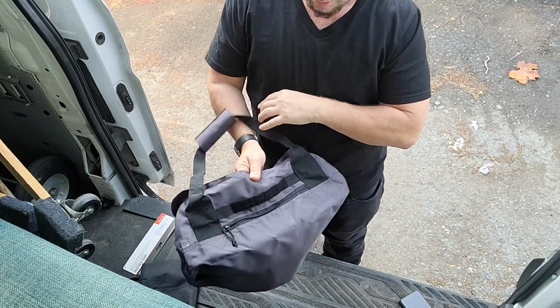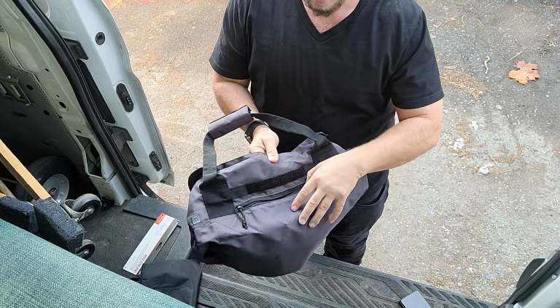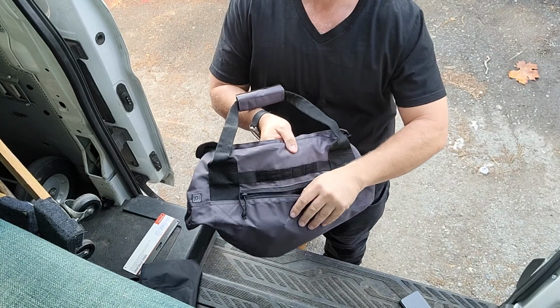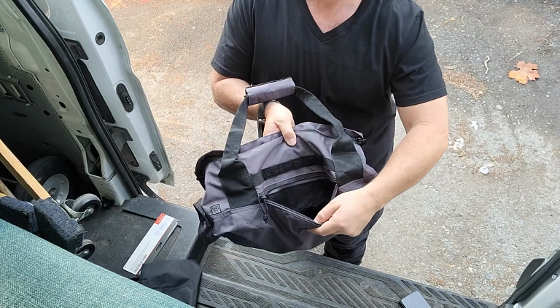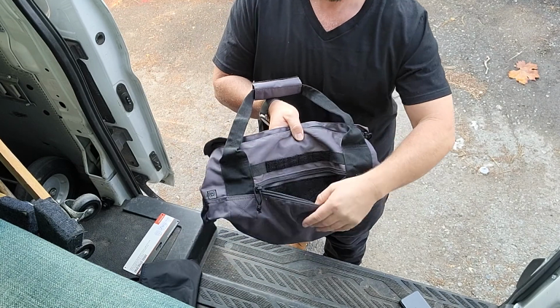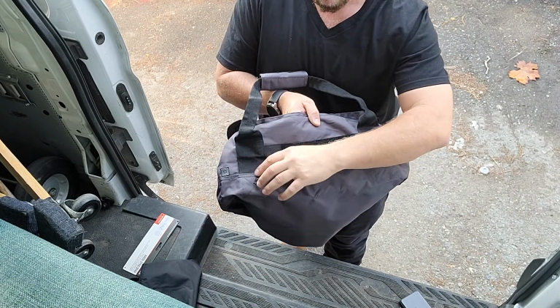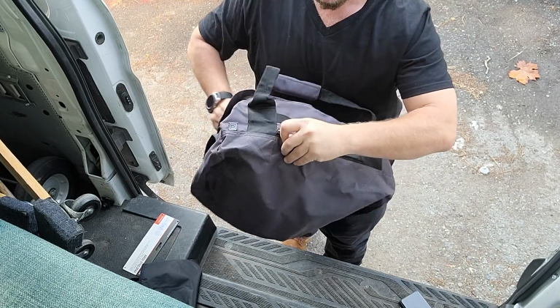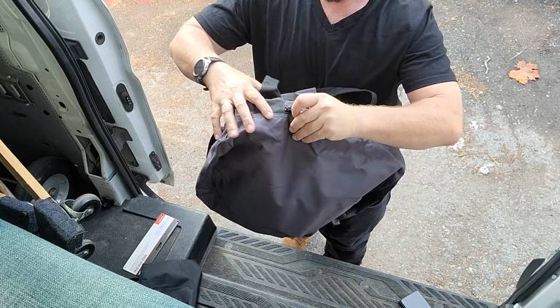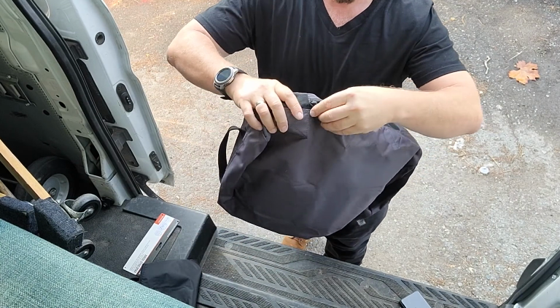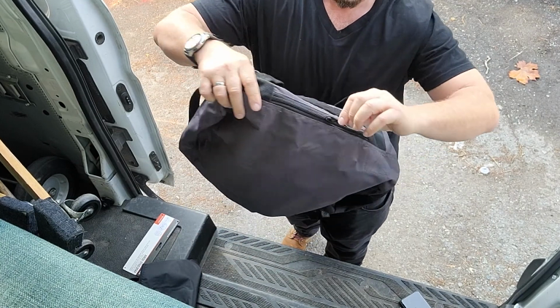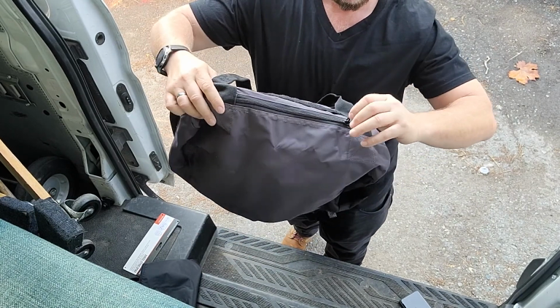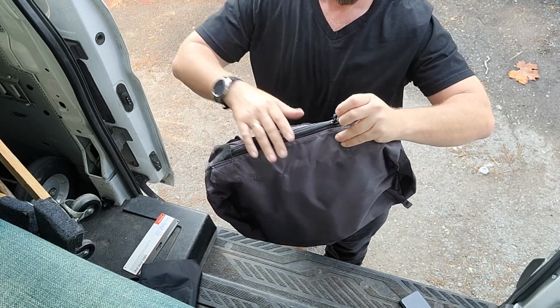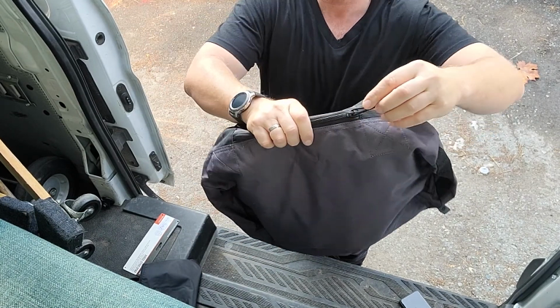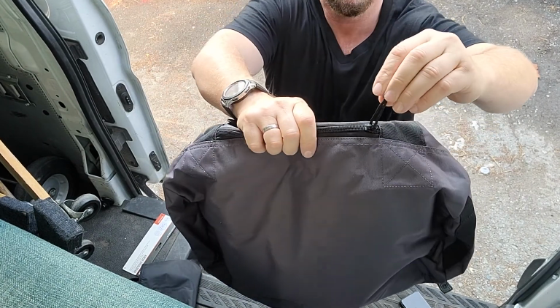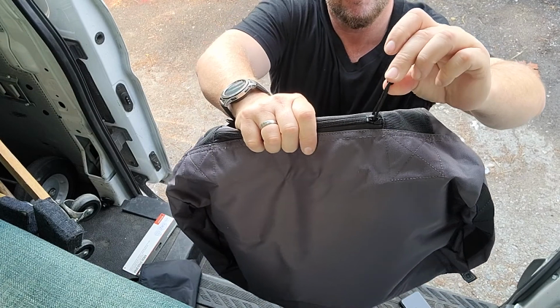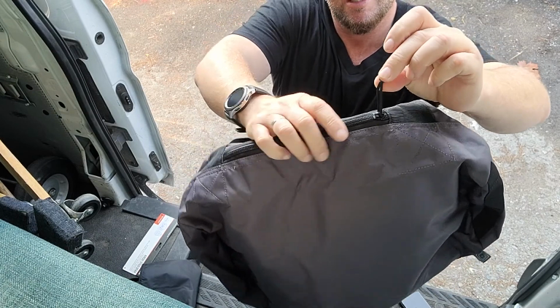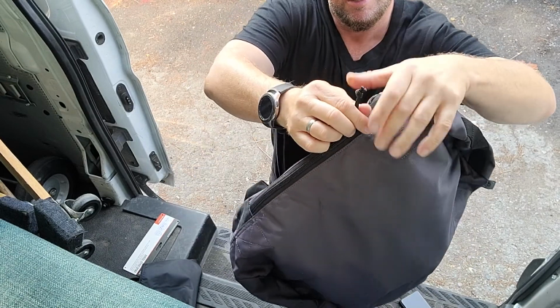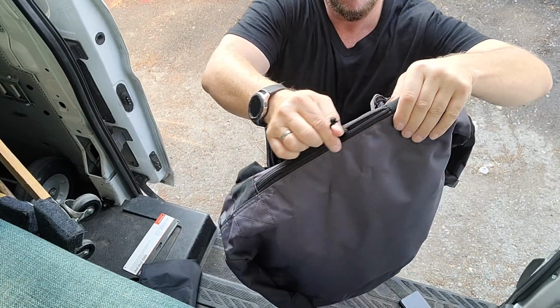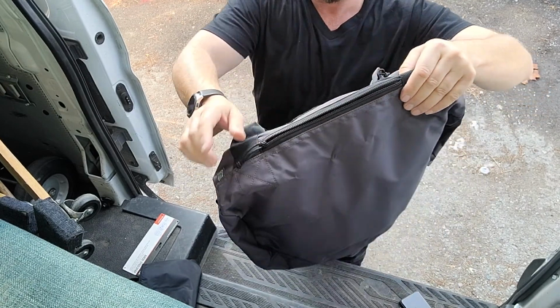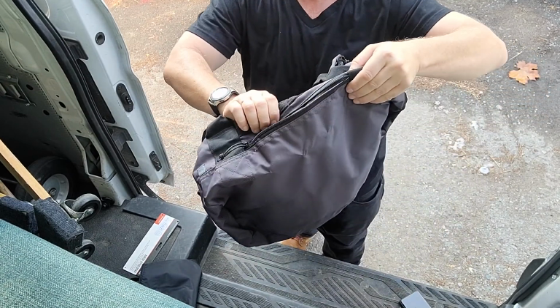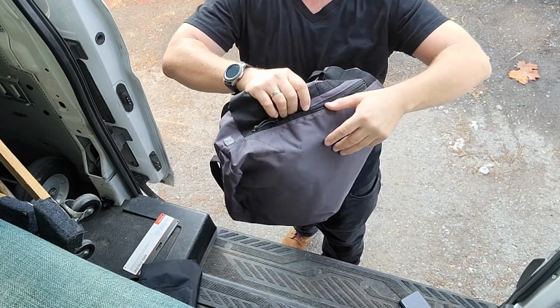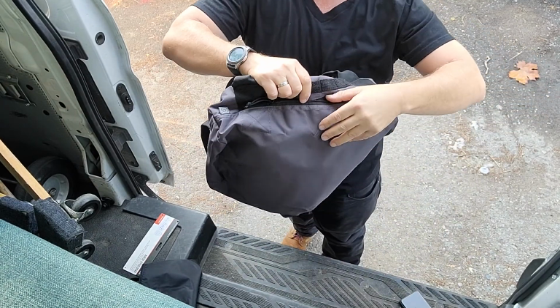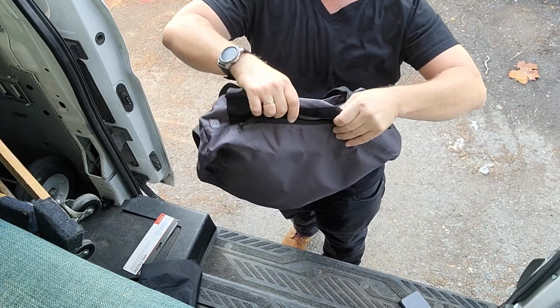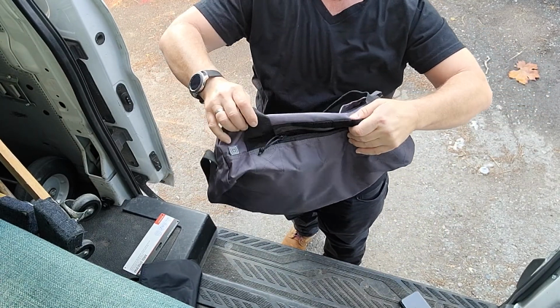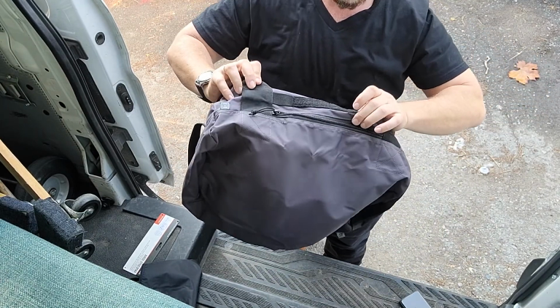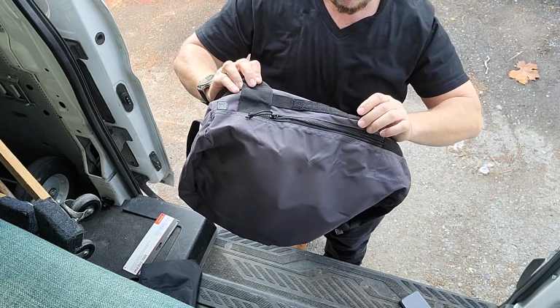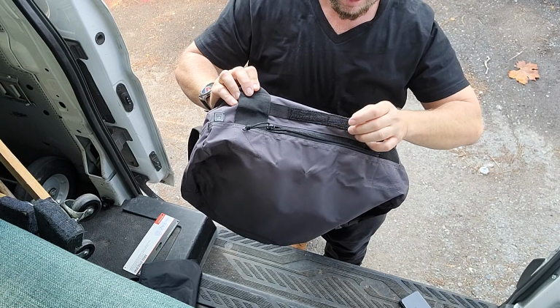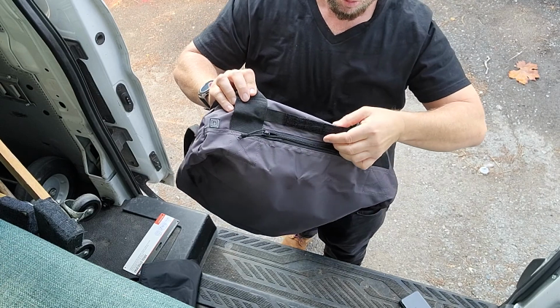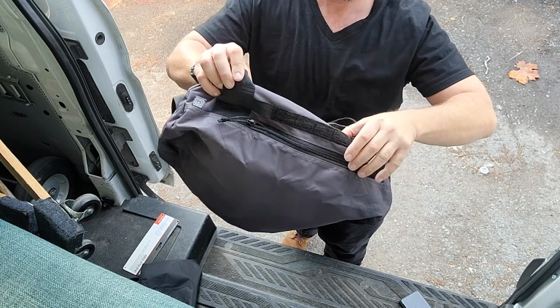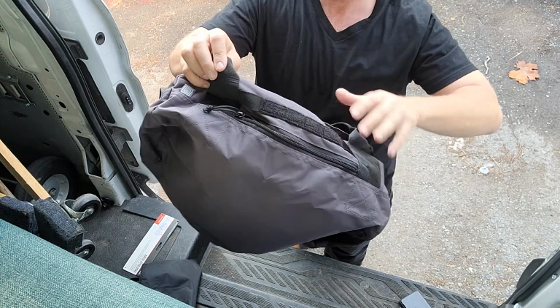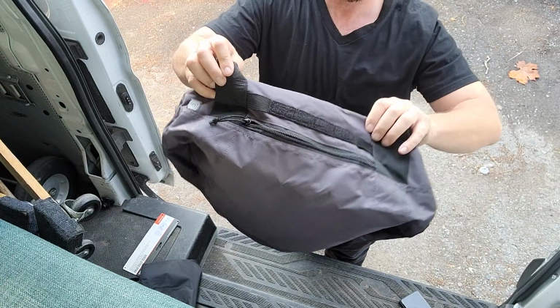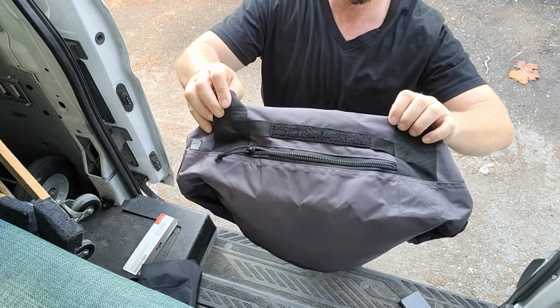It has a front pocket right here. It zips. Paracord for the zipper pull. It's a very bare bones, low budget bag. It also has a one-row MOLLE right here on the front.